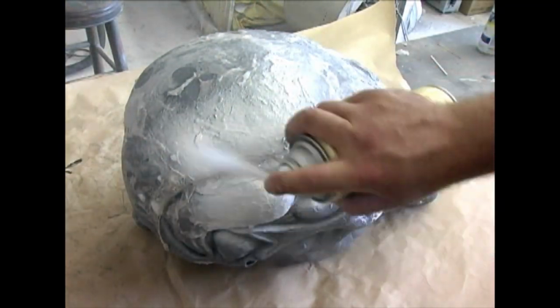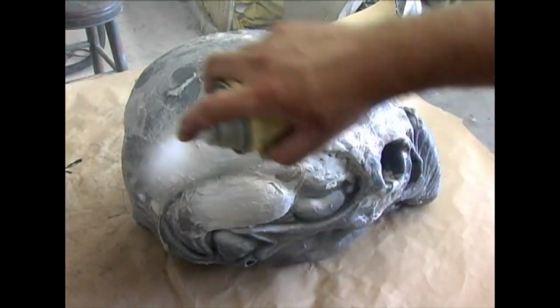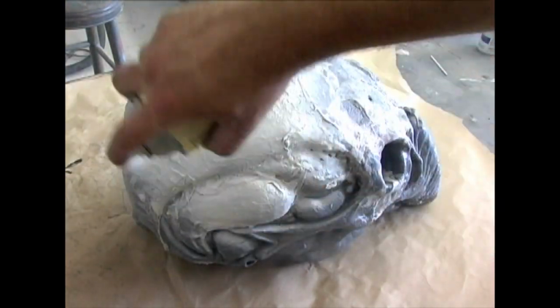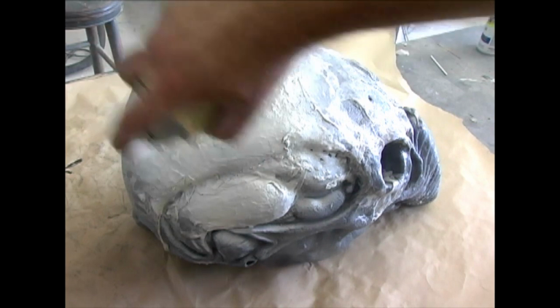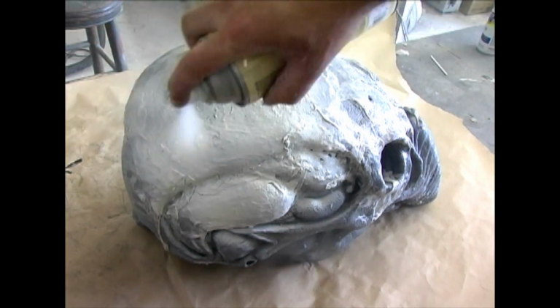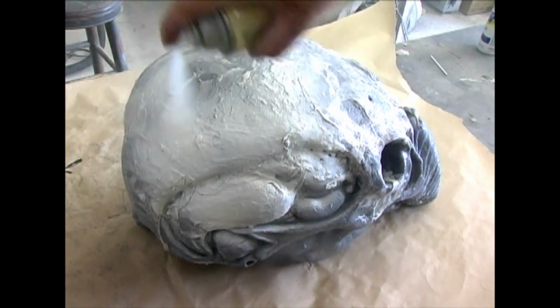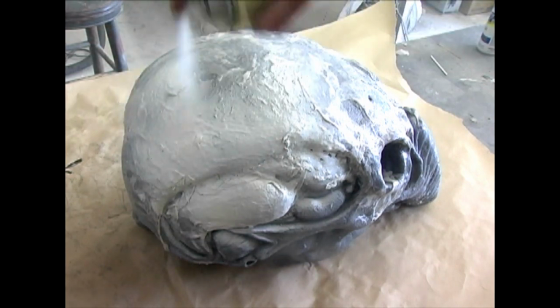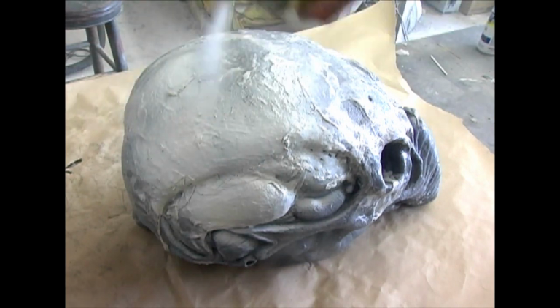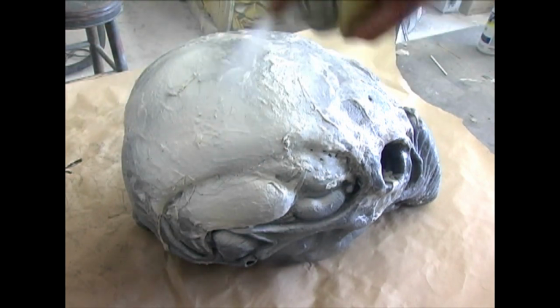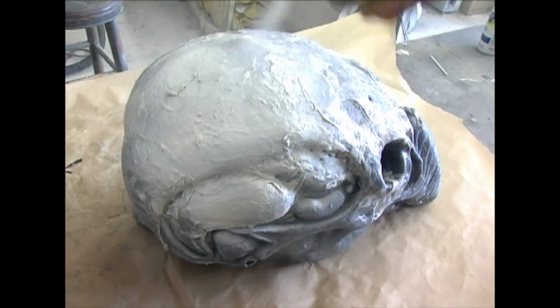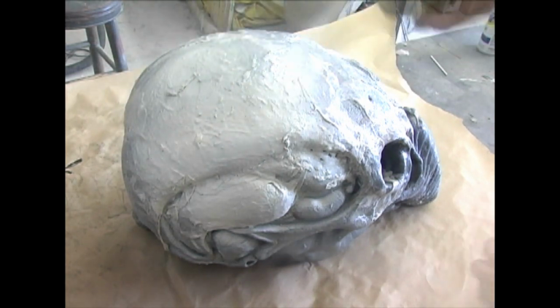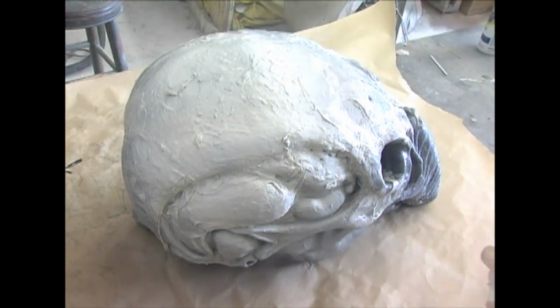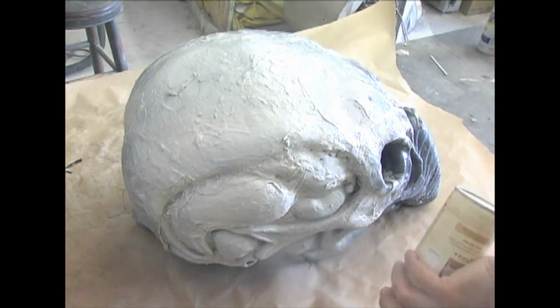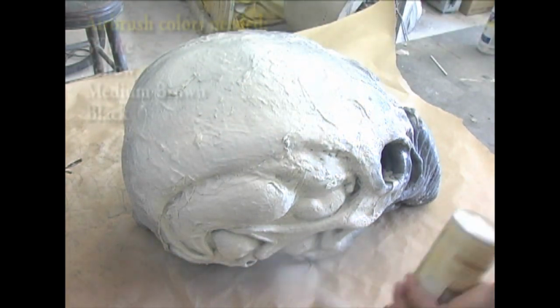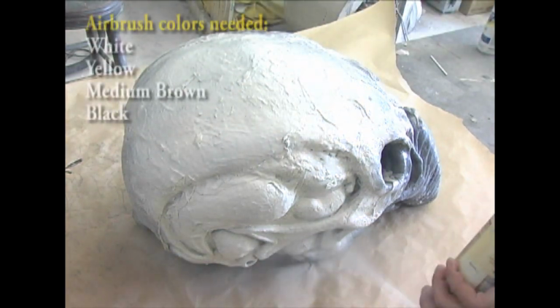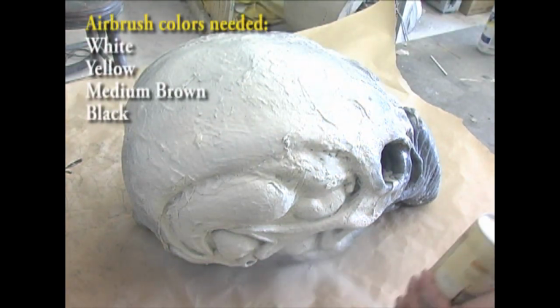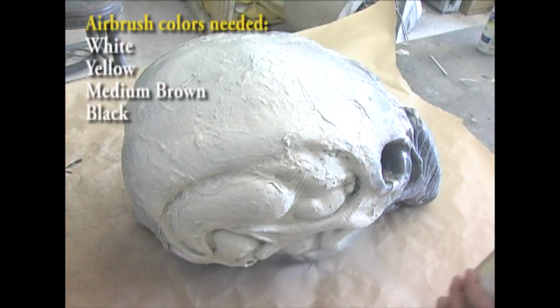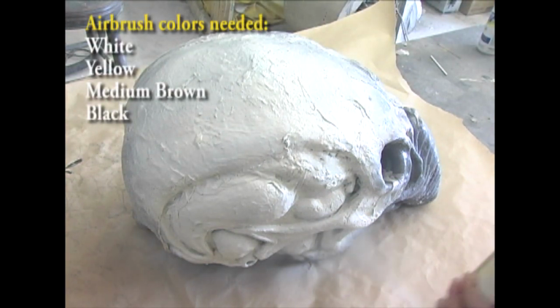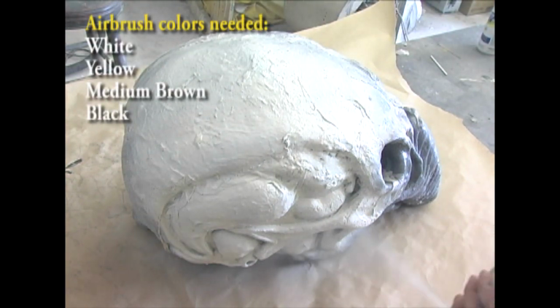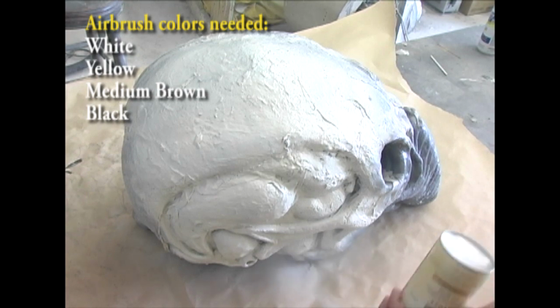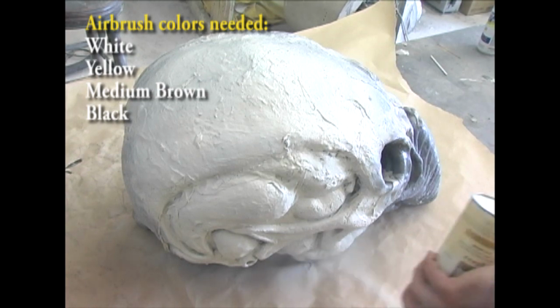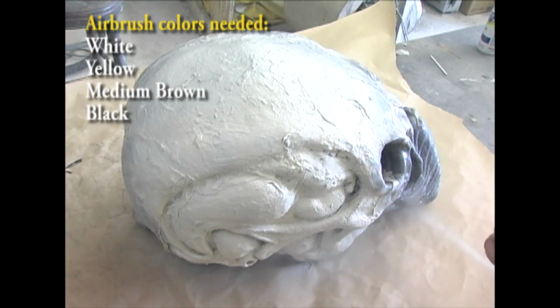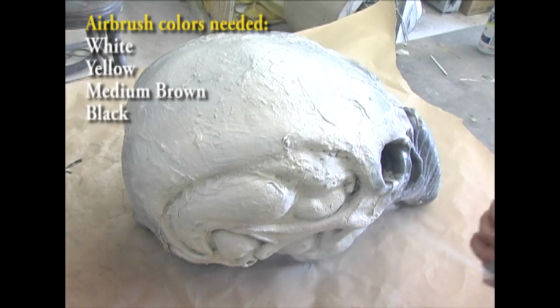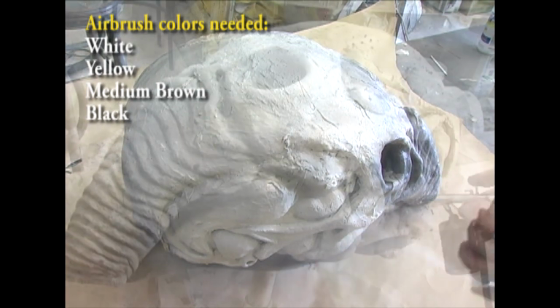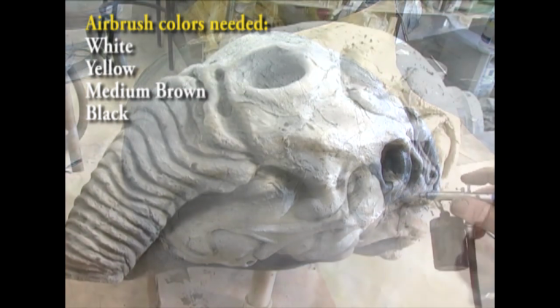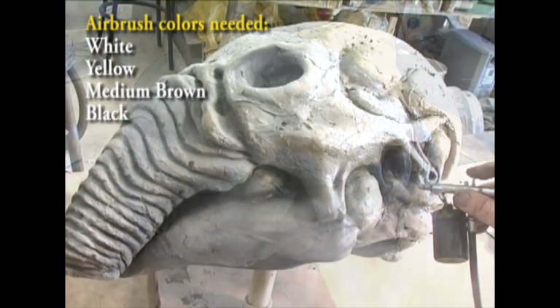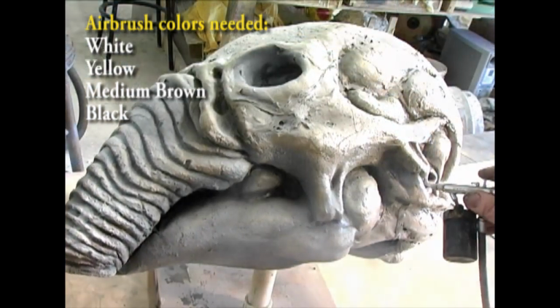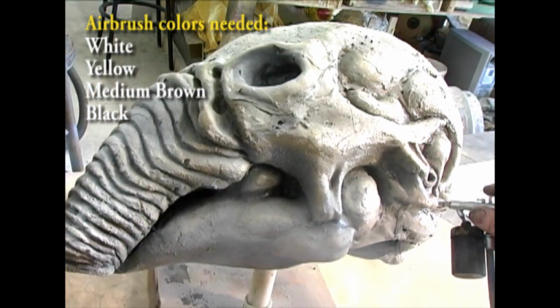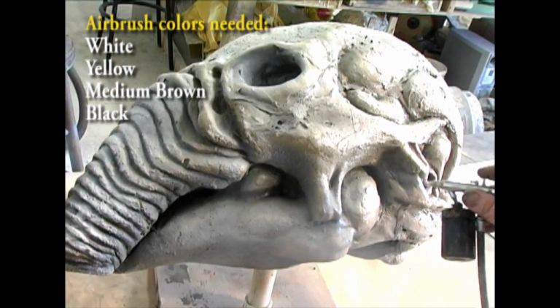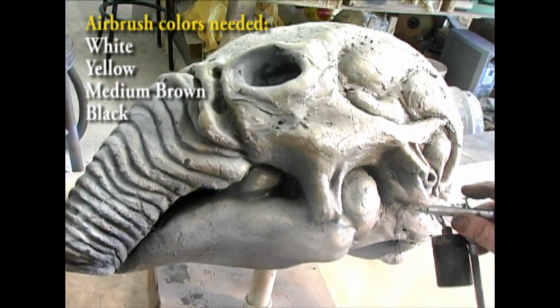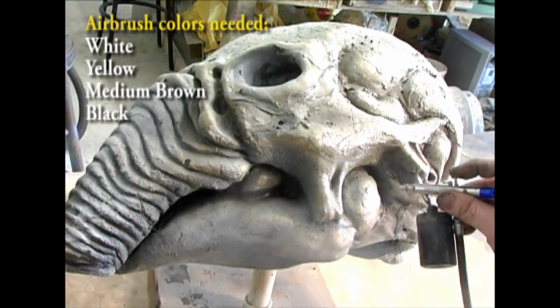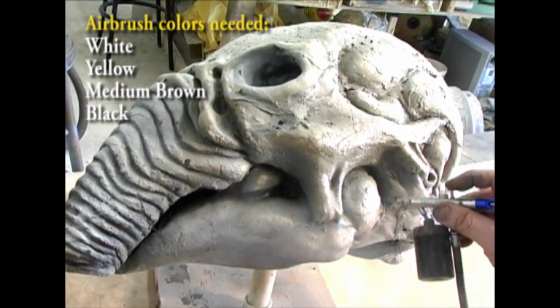Begin painting by base coating the entire helmet in antique white or bone white. The airbrush colors you'll need are white, yellow, medium brown, and black.